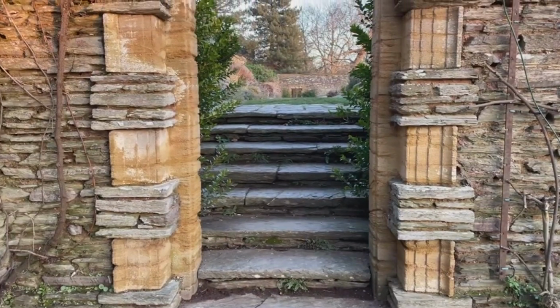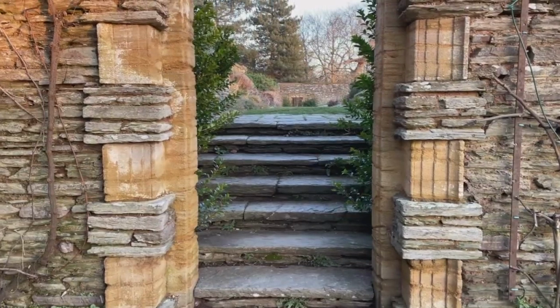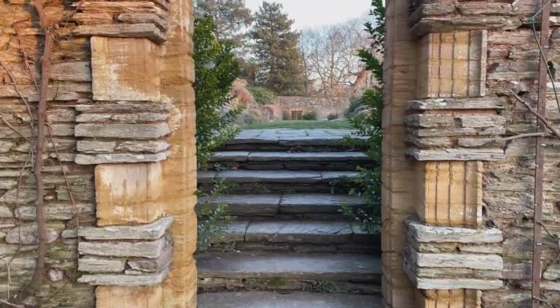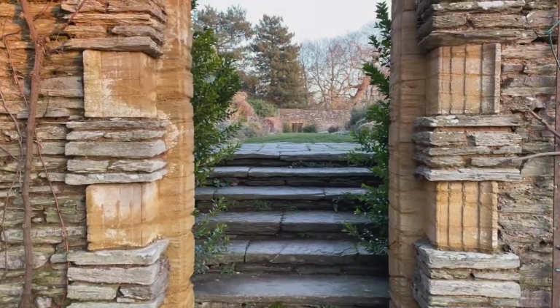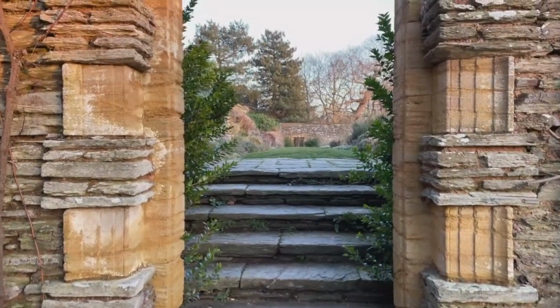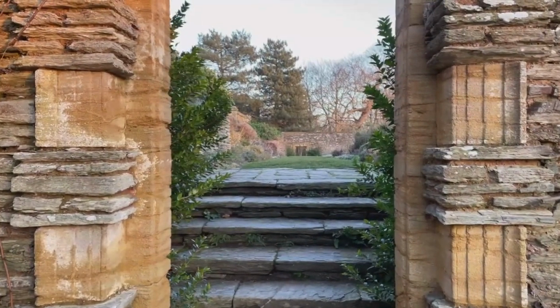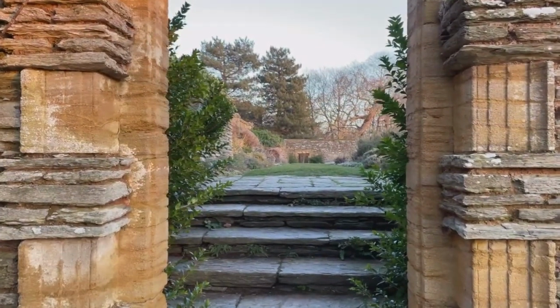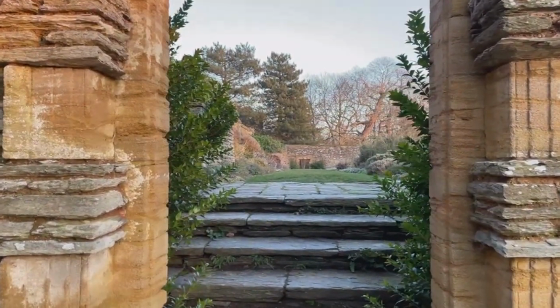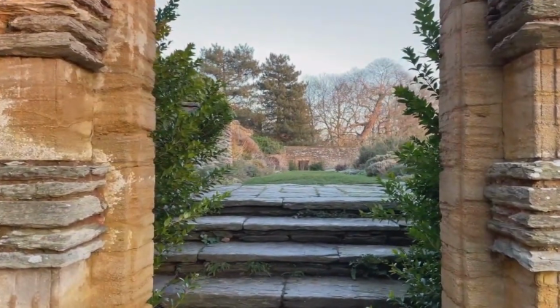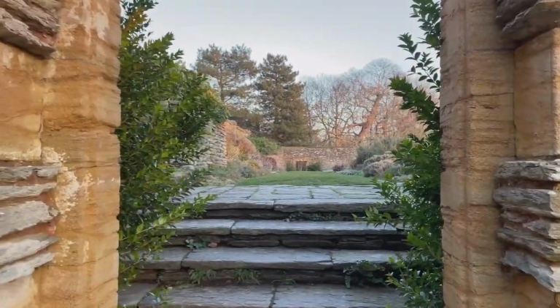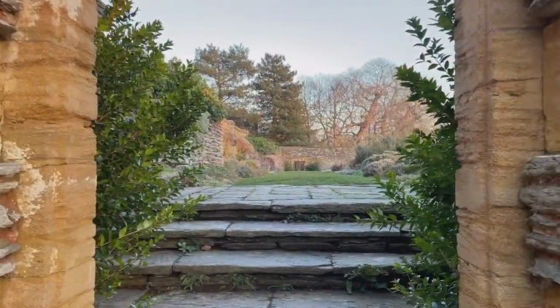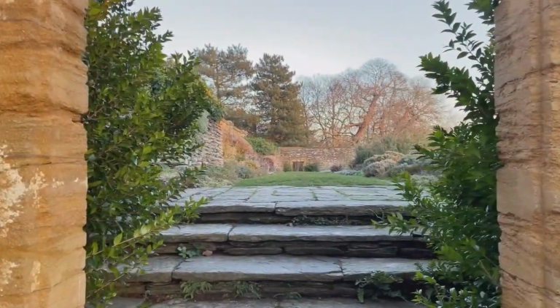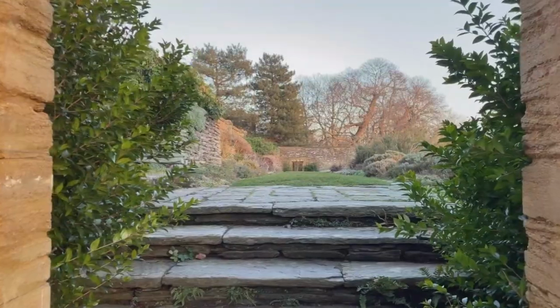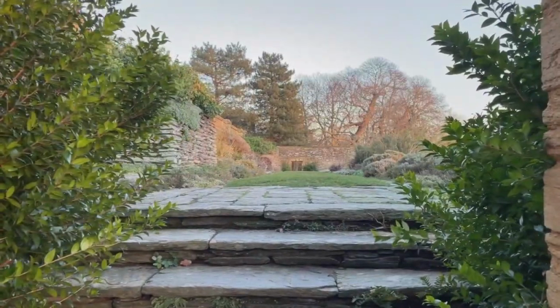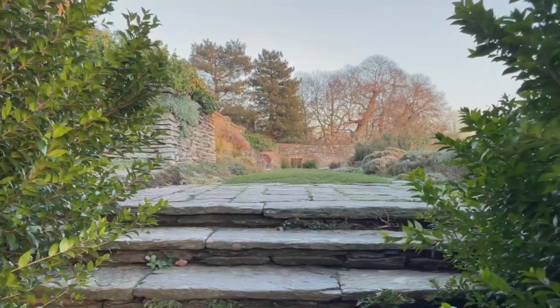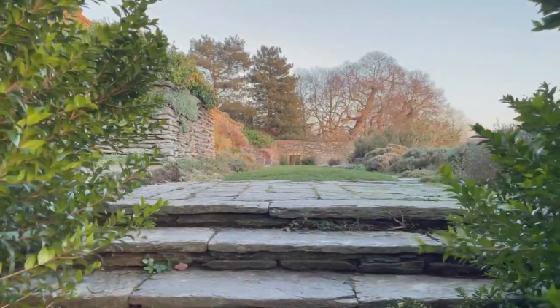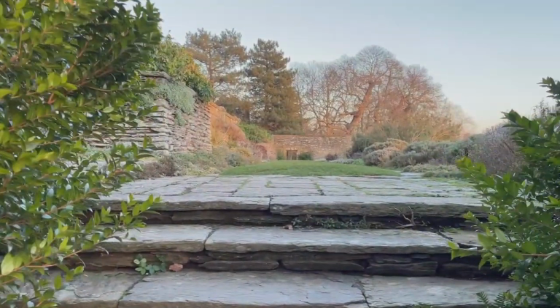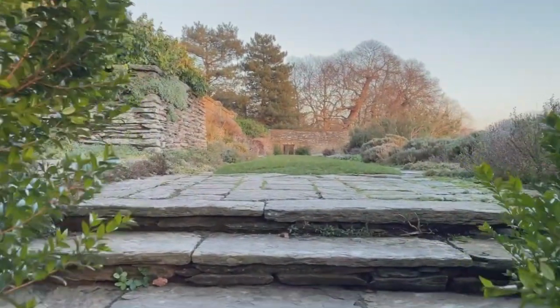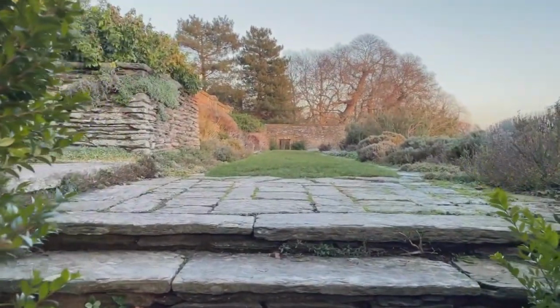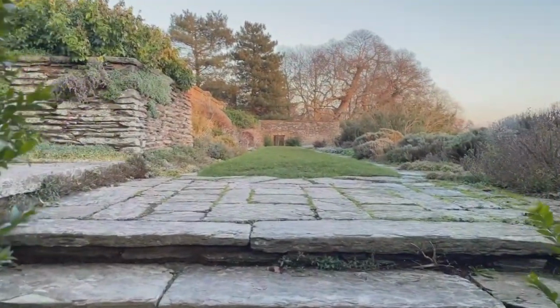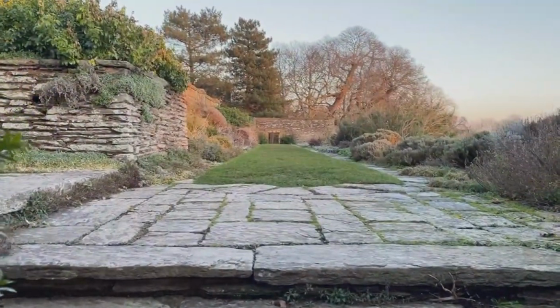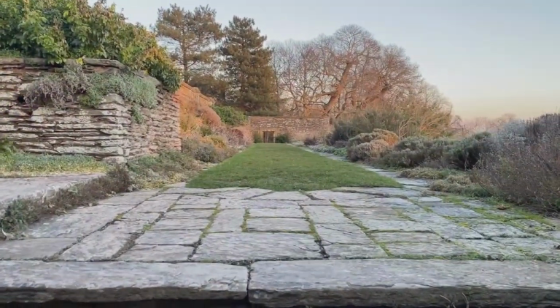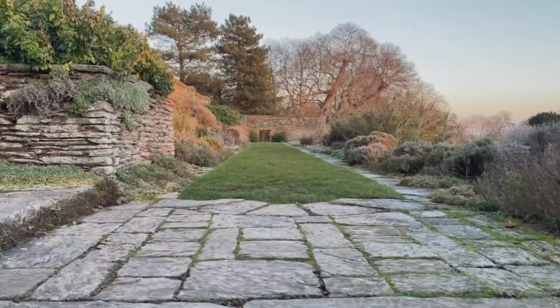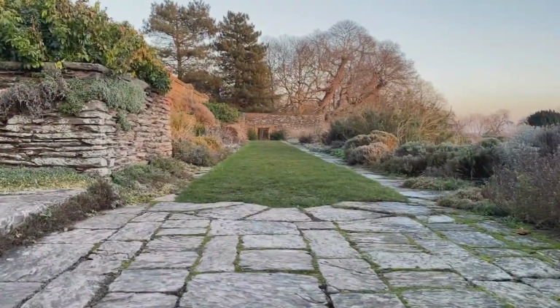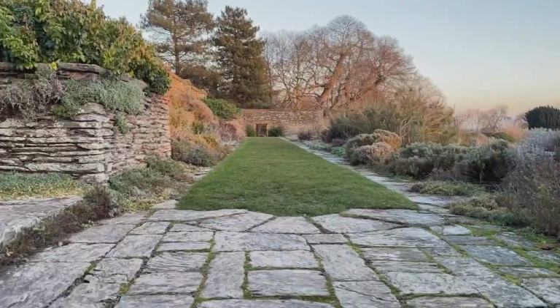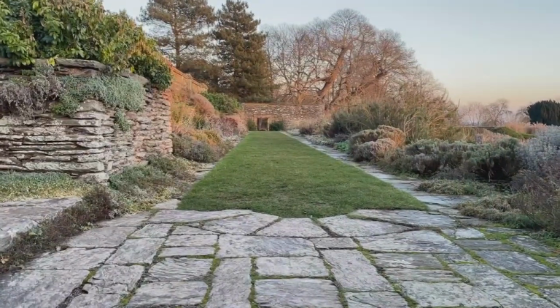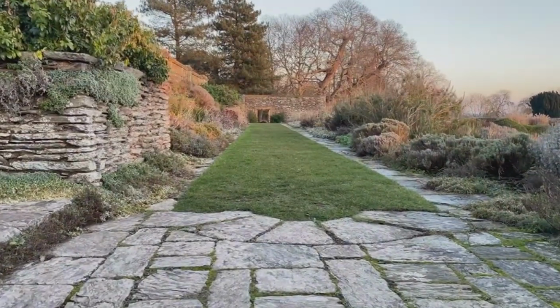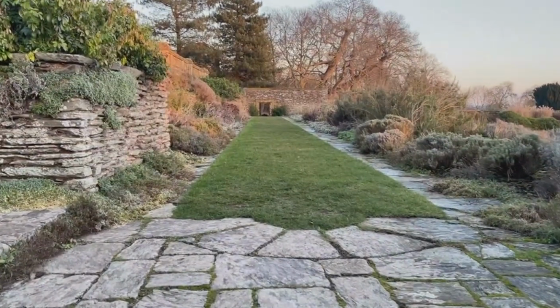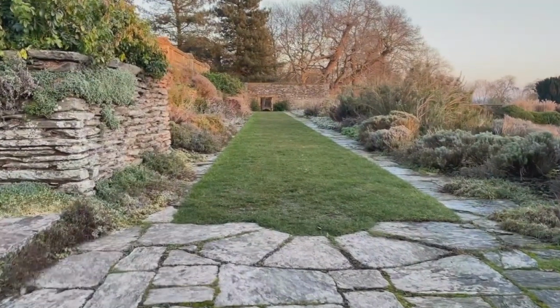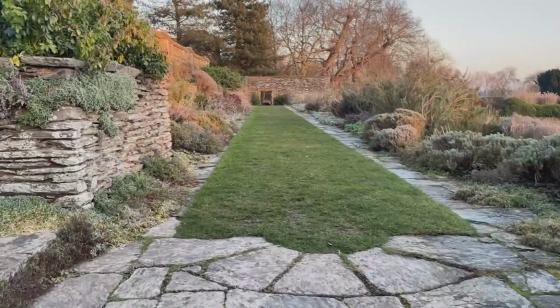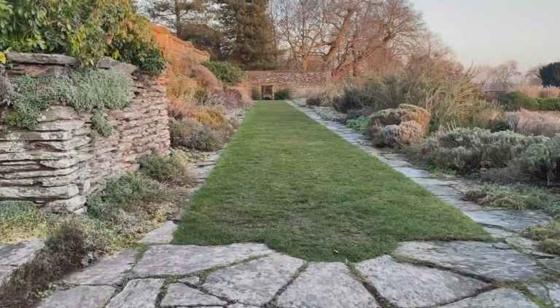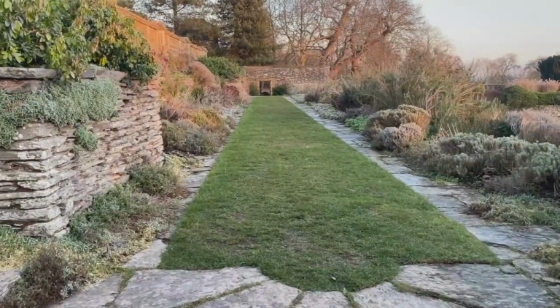We'll have another look around the formal gardens another time because I have to have been working half an hour, so this is going to be something I'll come to in the spring probably, and it's going to be looking absolutely beautiful.